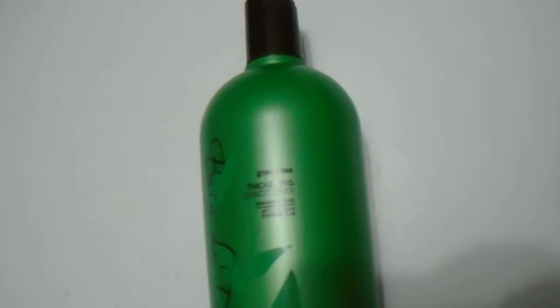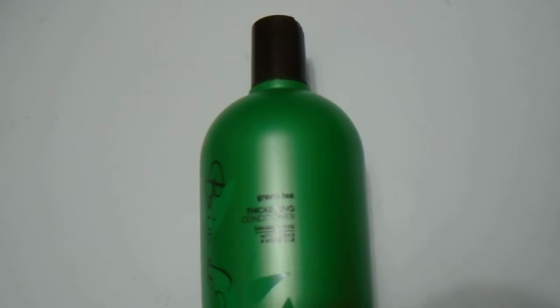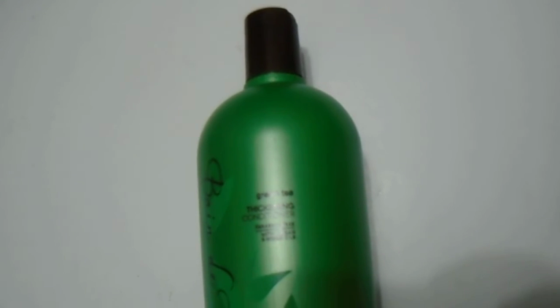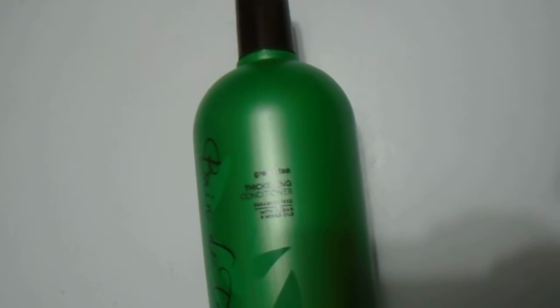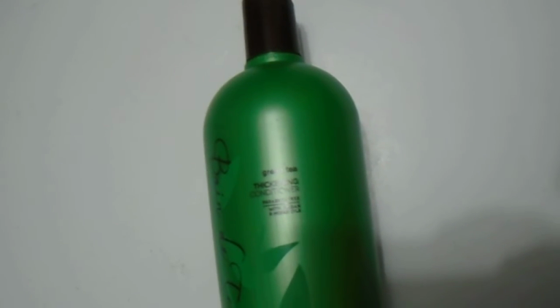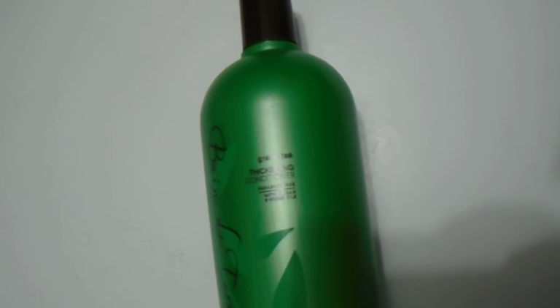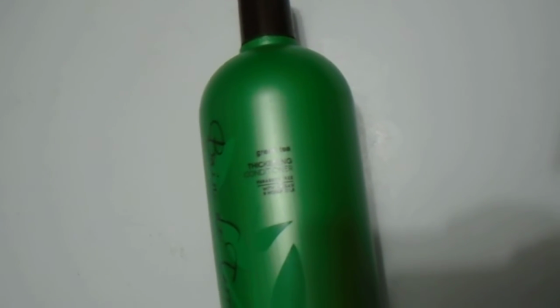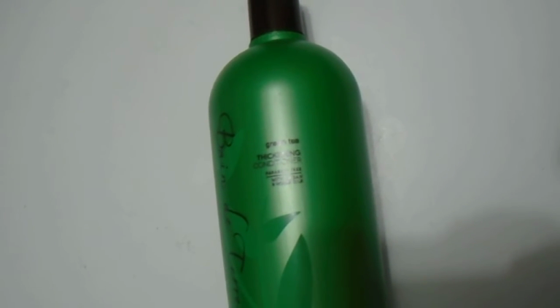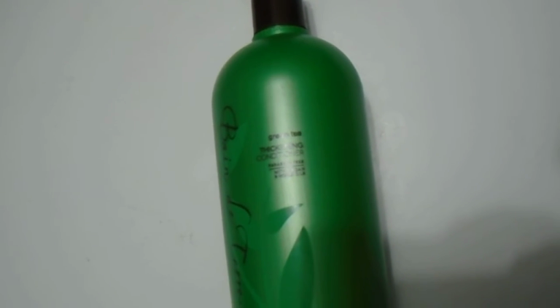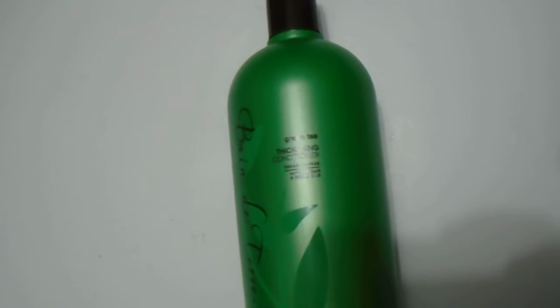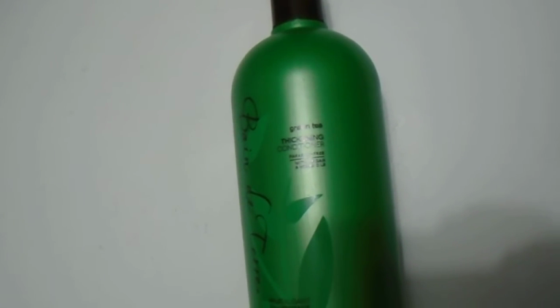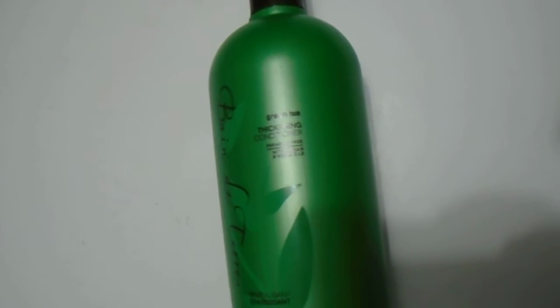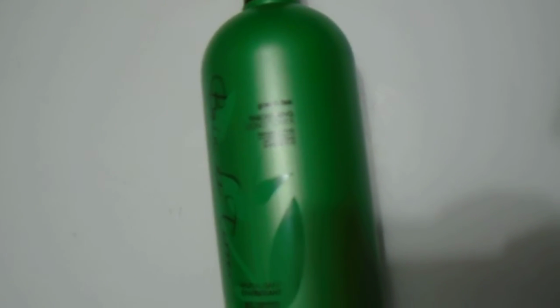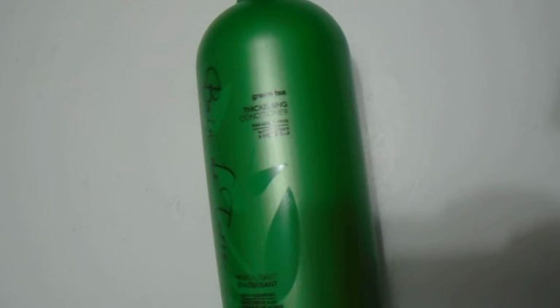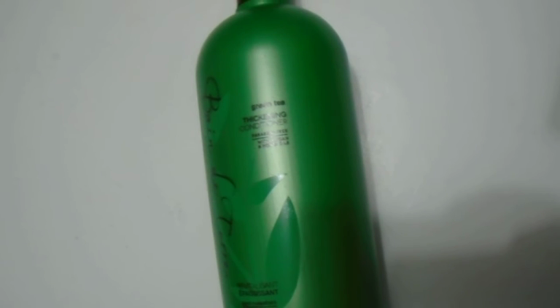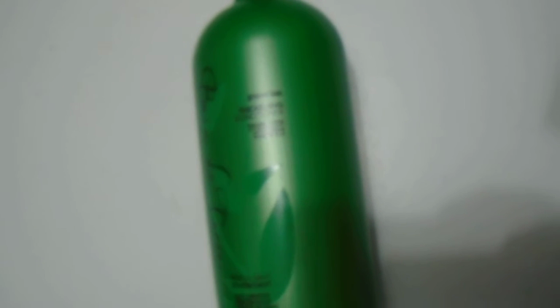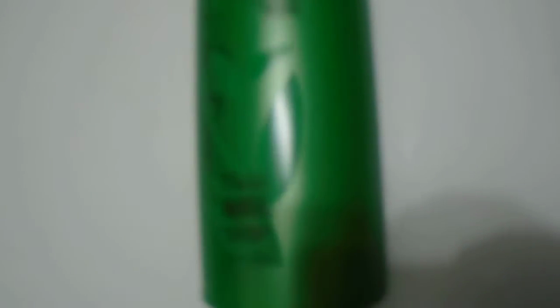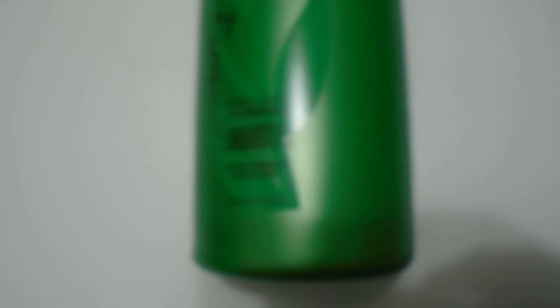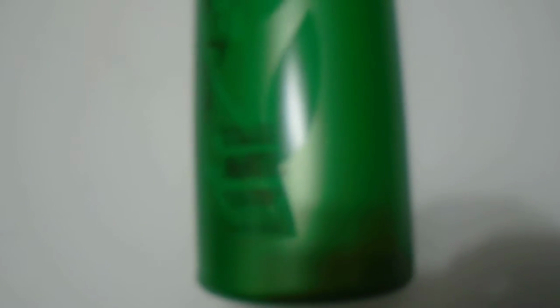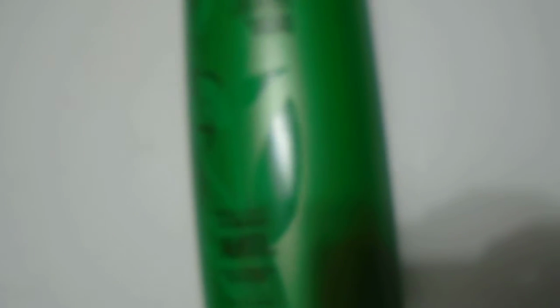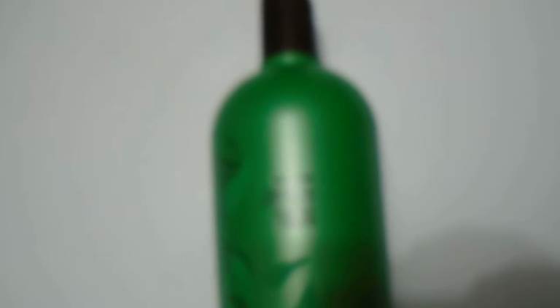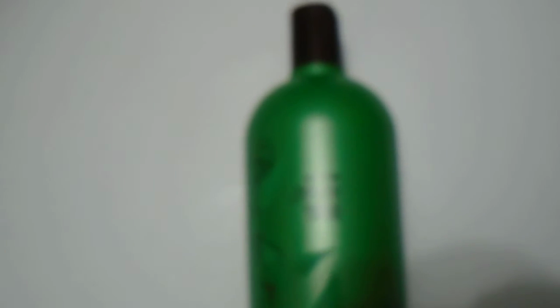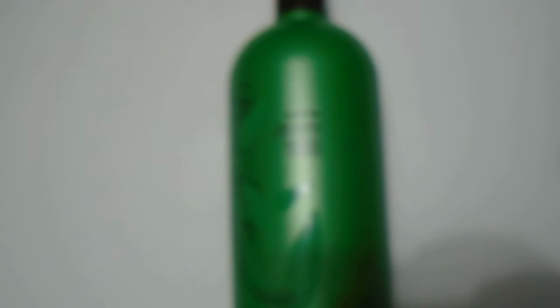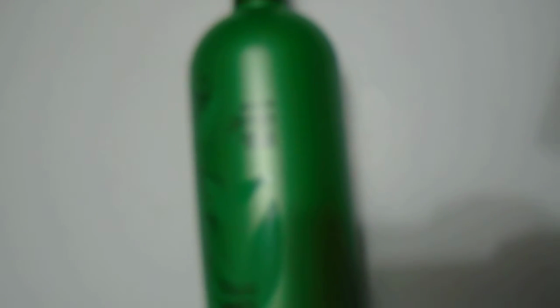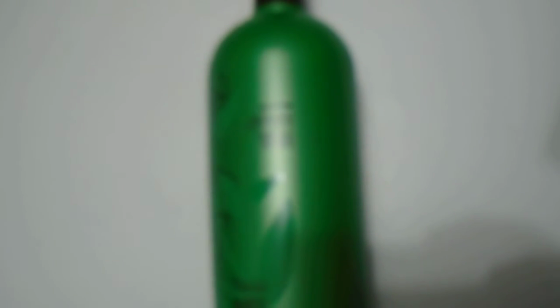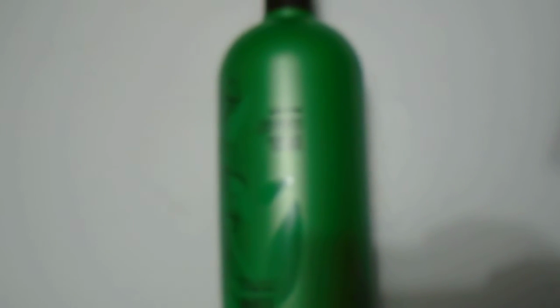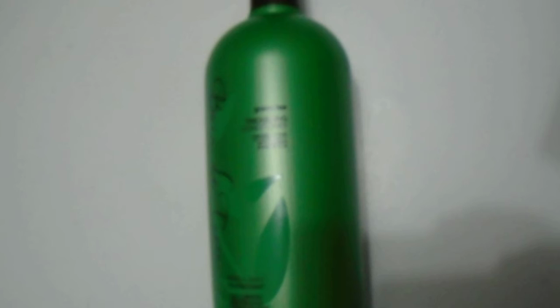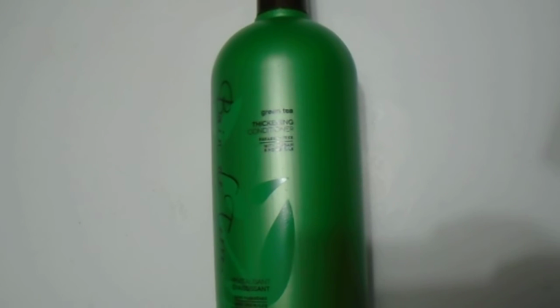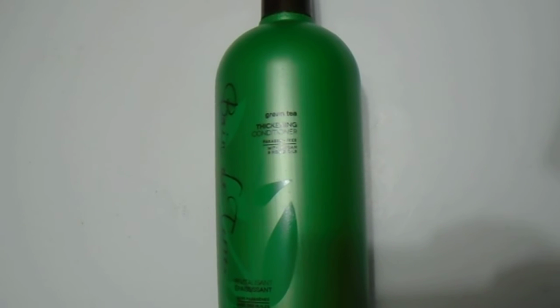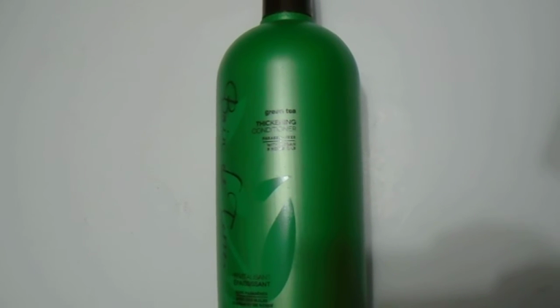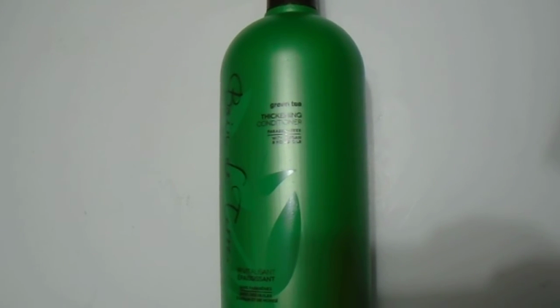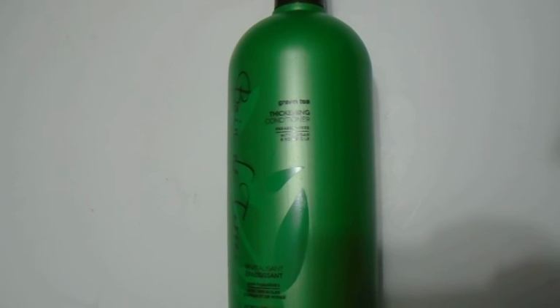We have here the Bain de Terre green tea thickening conditioner, paraben free, with argan and monoi oil. It's a 1 liter, 33.8 ounce one. Here's a quick look at this amazing product from the Bain de Terre brand — highly recommended.